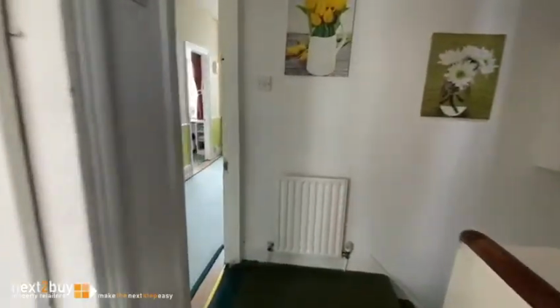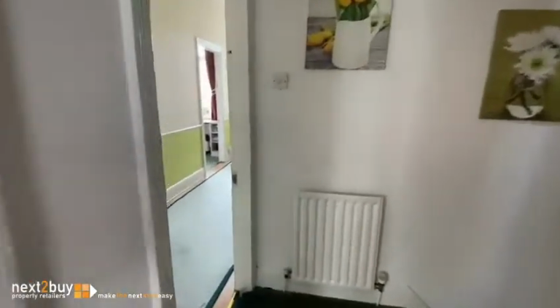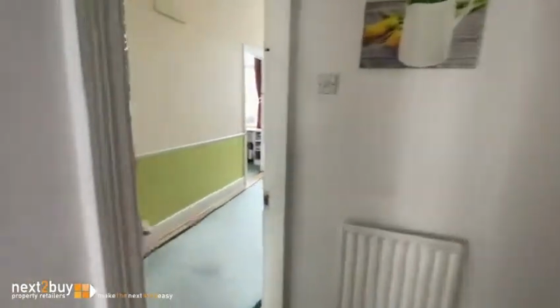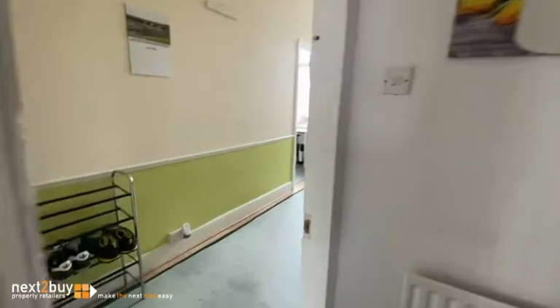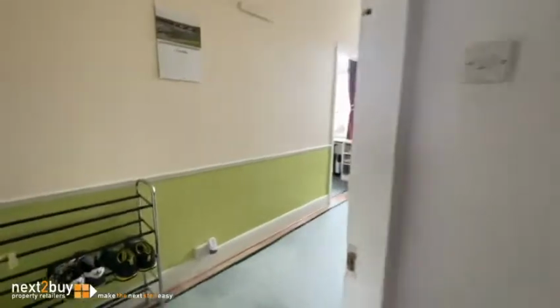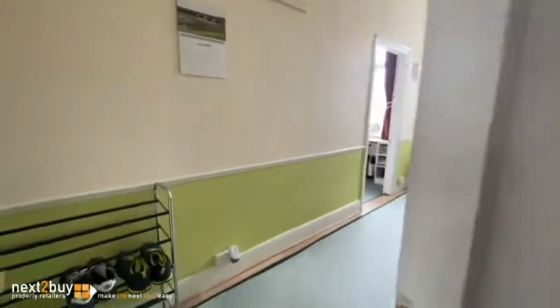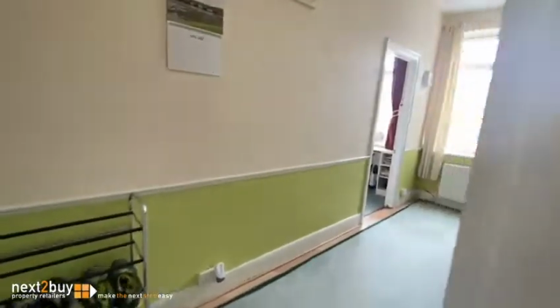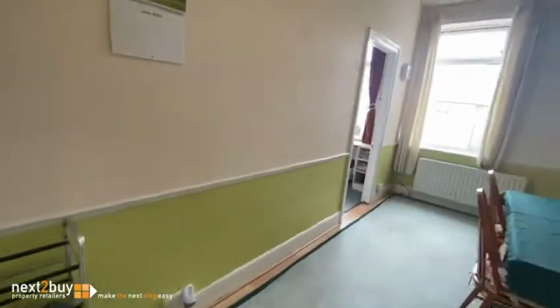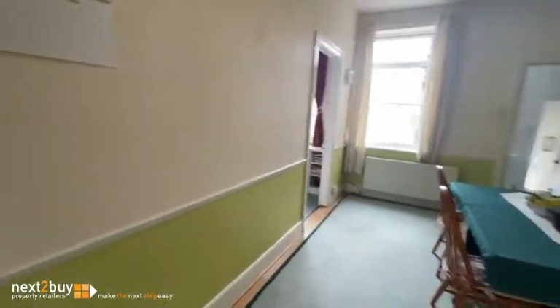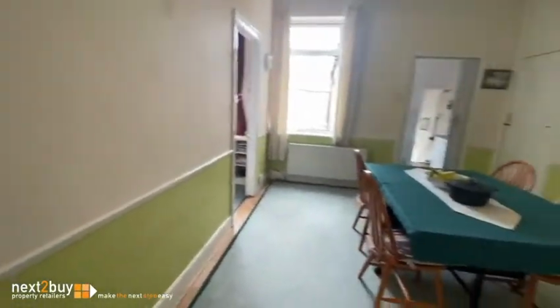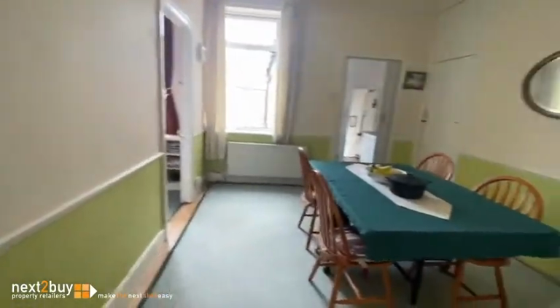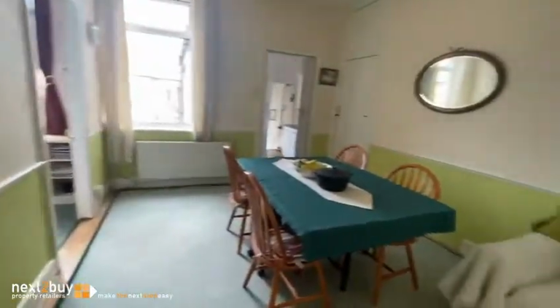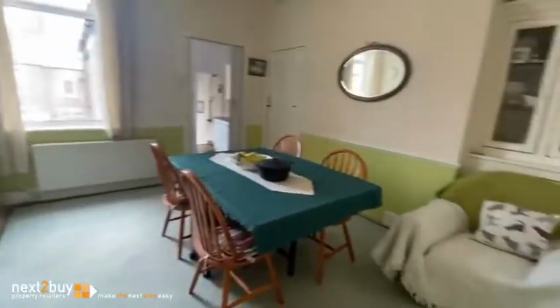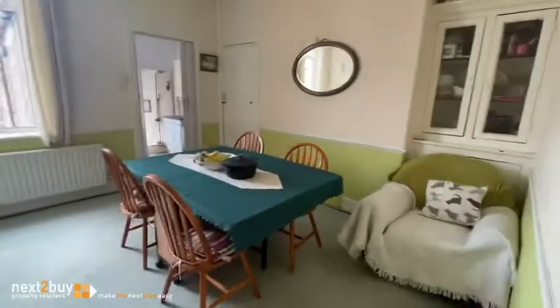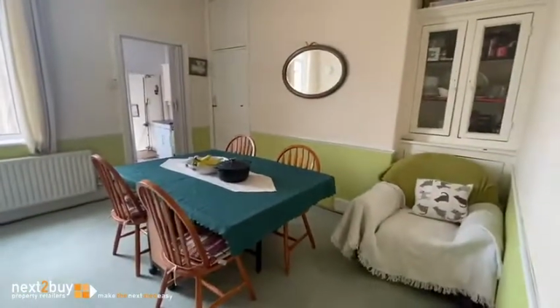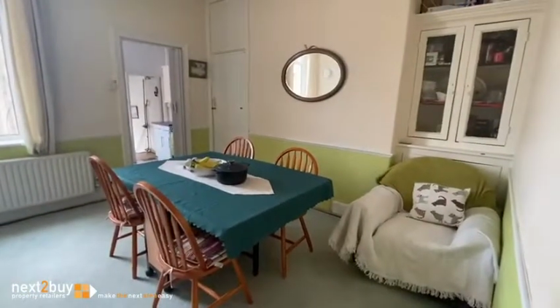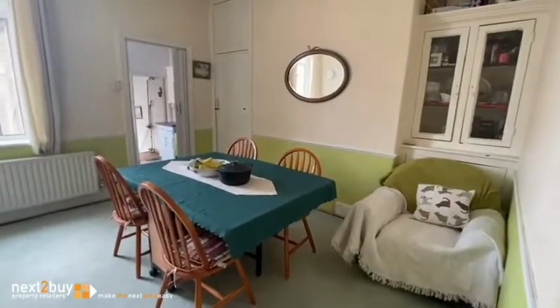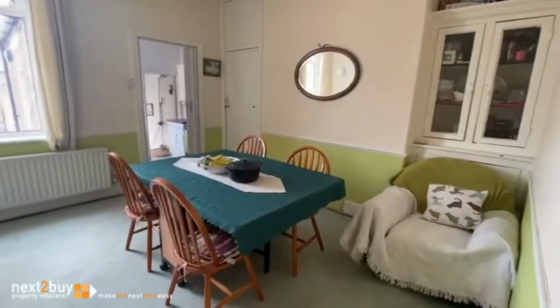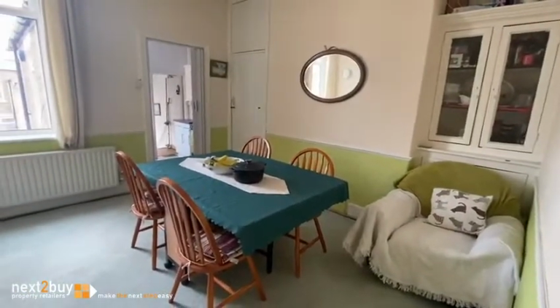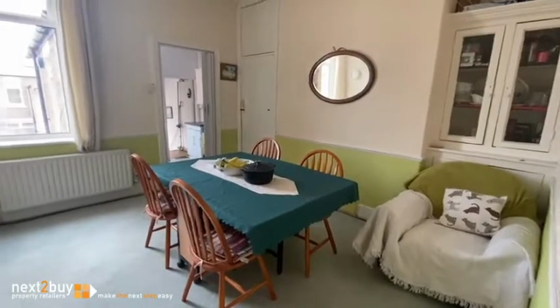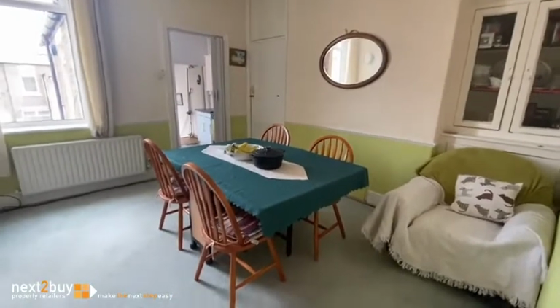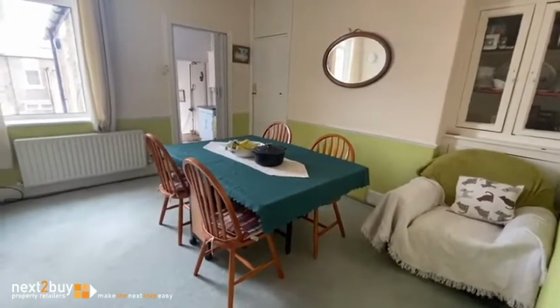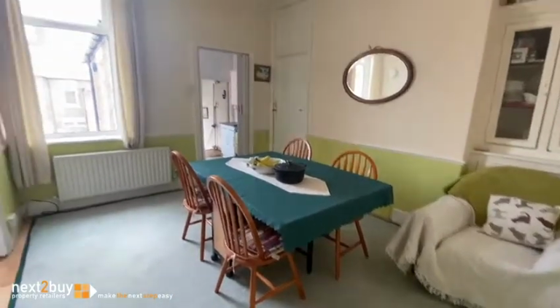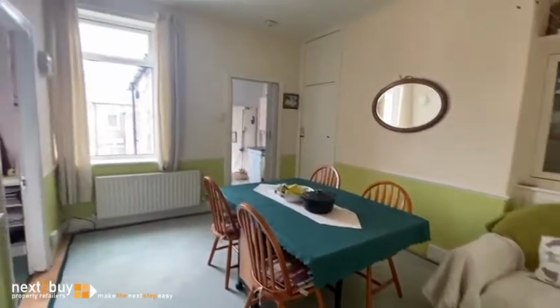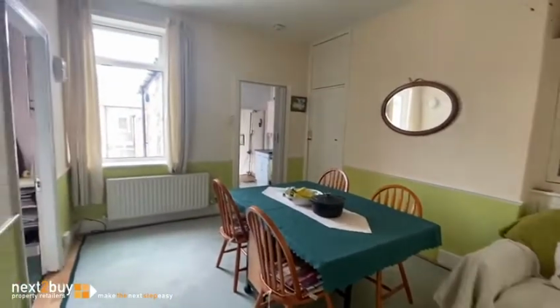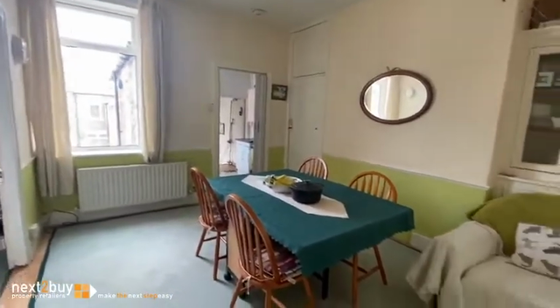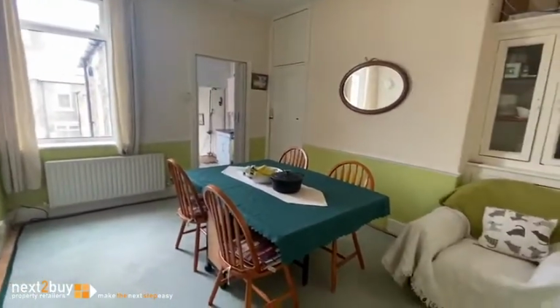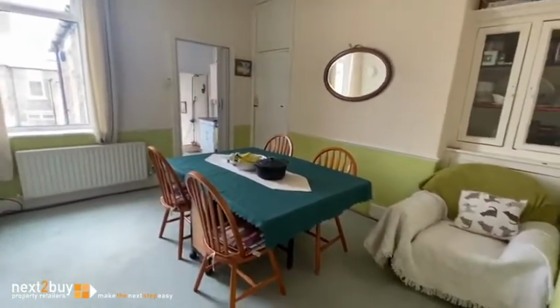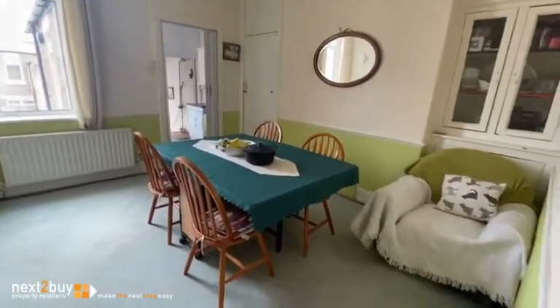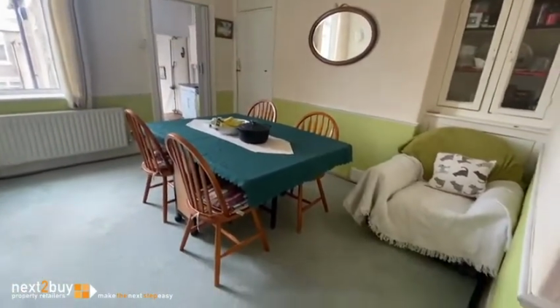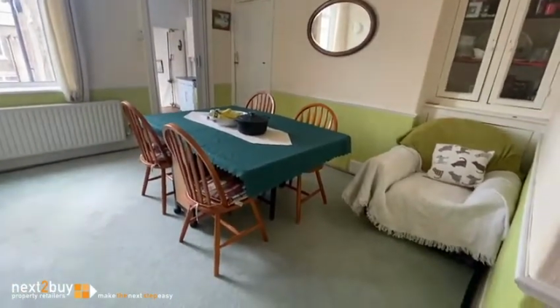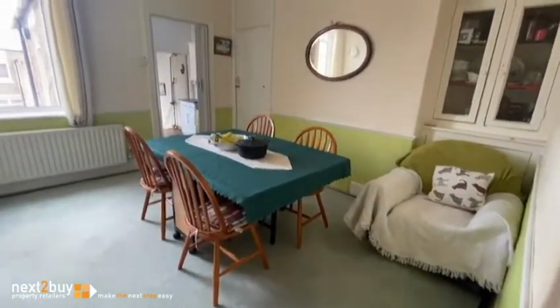Through to the living room or dining area. It's been used as a dining area, but if you have the front room as a bedroom, then this will be your living room as well.